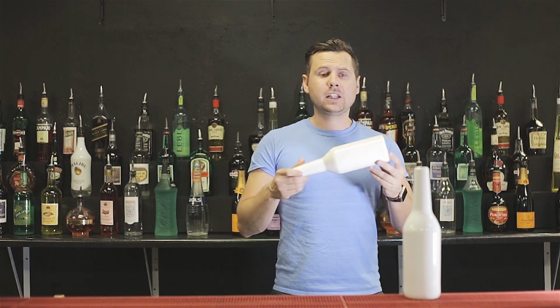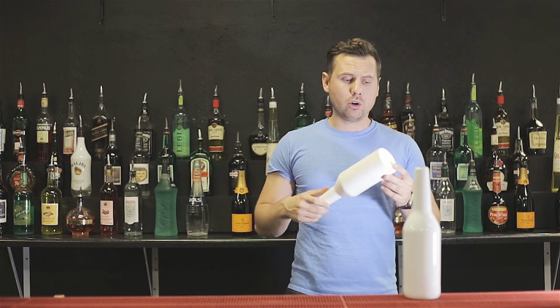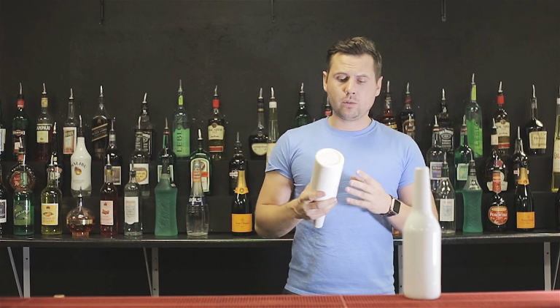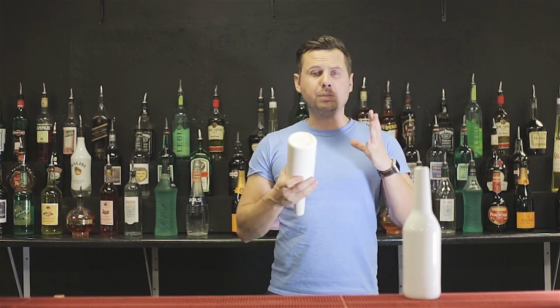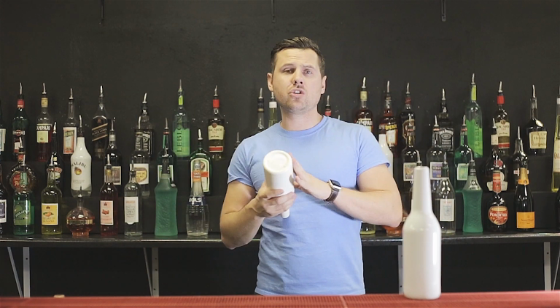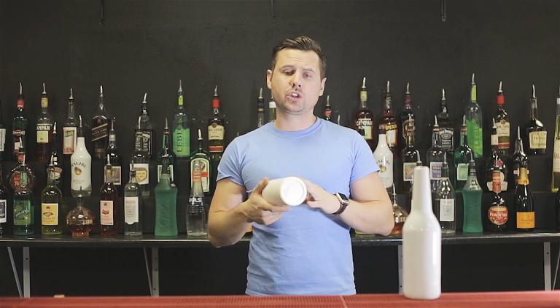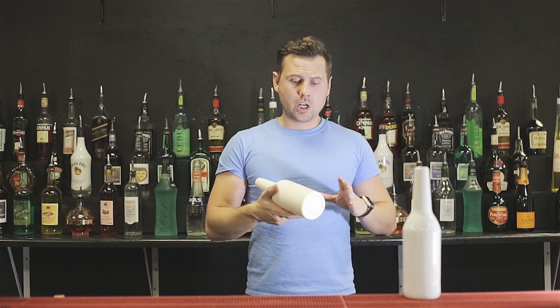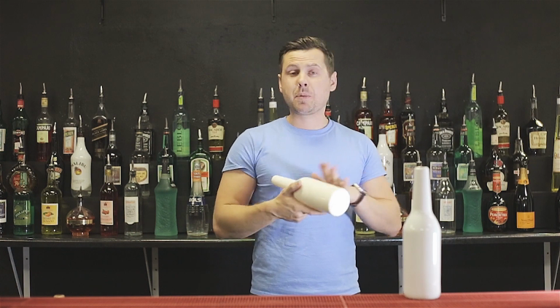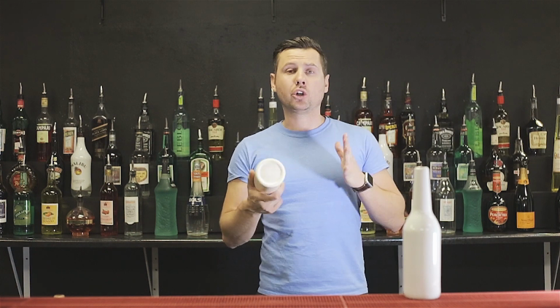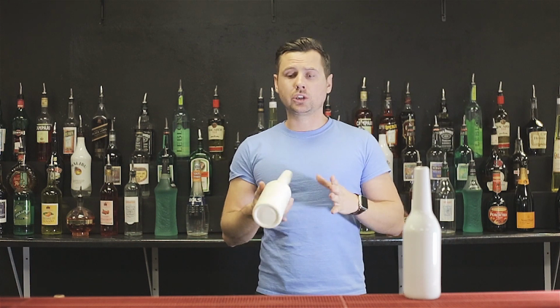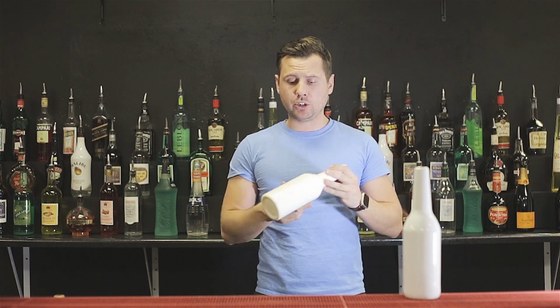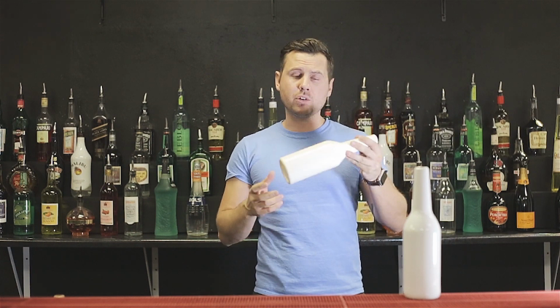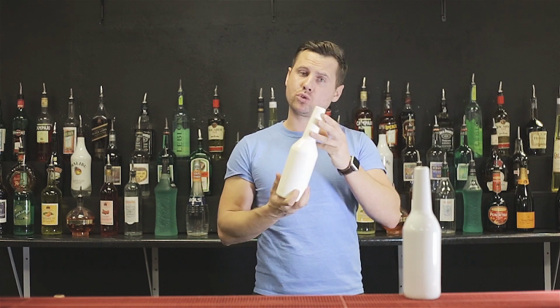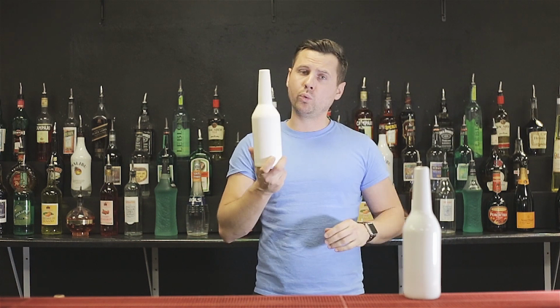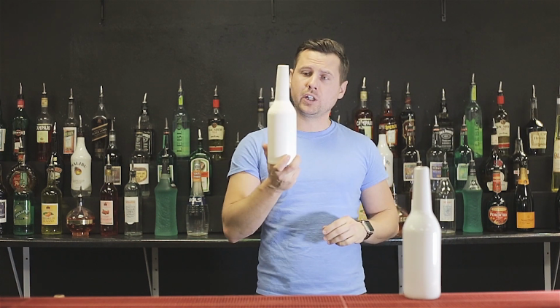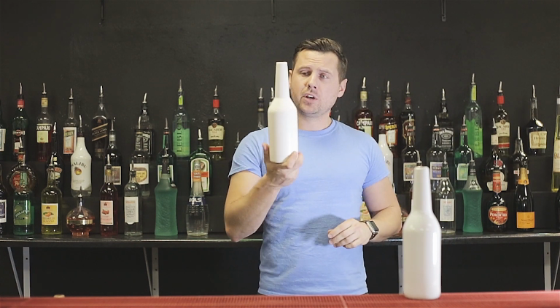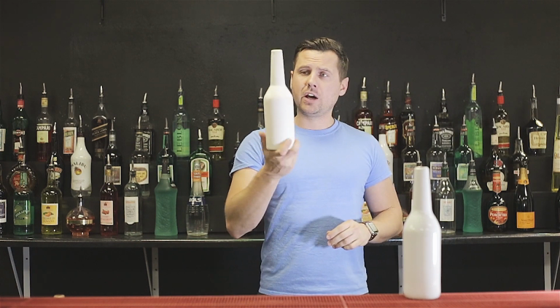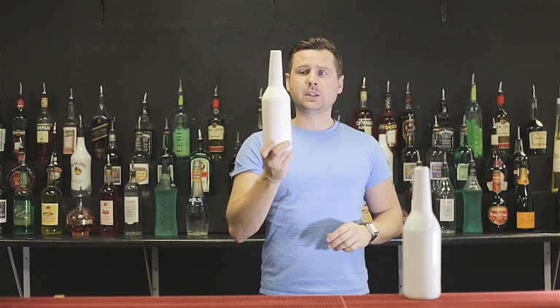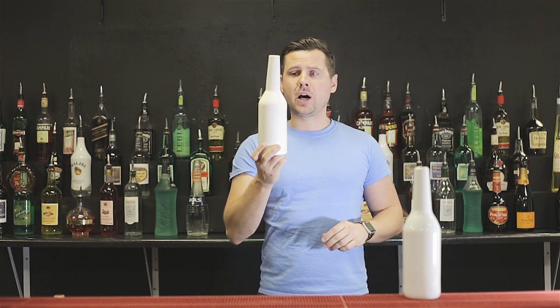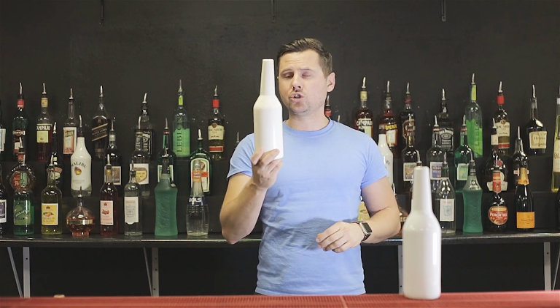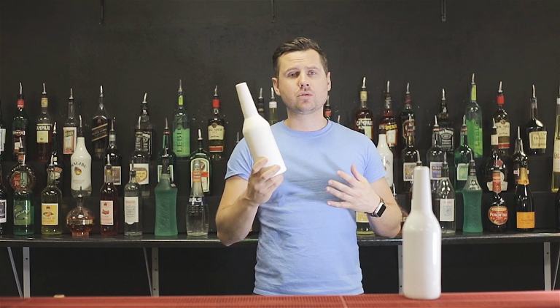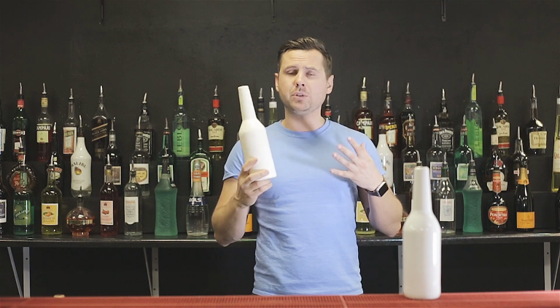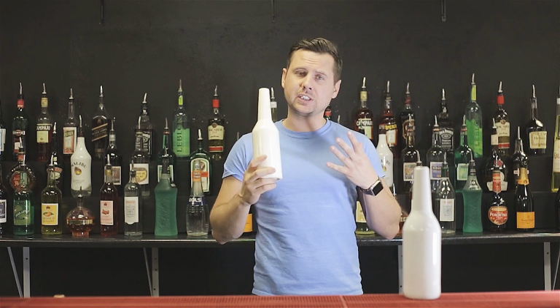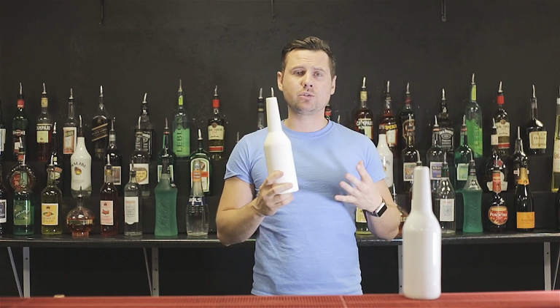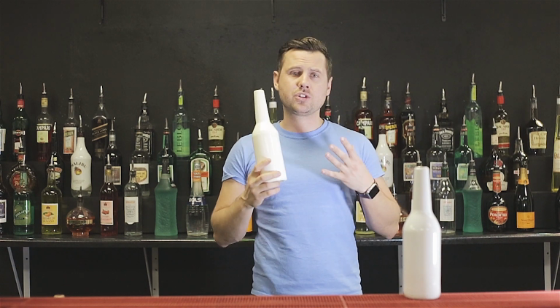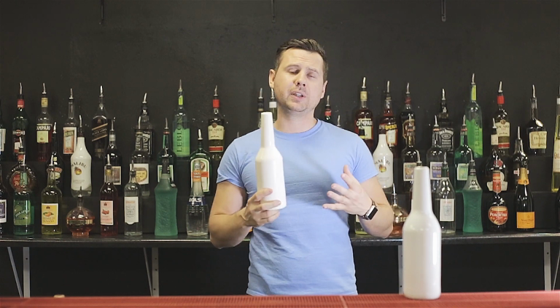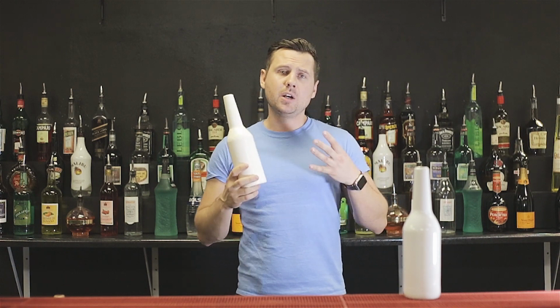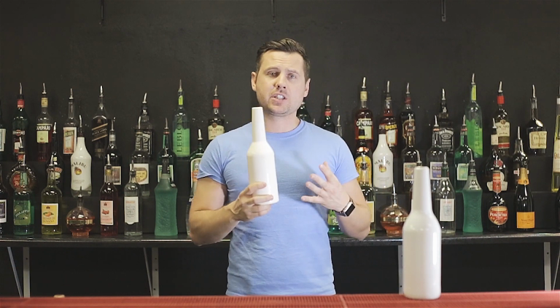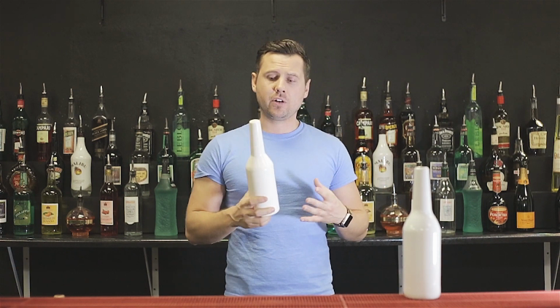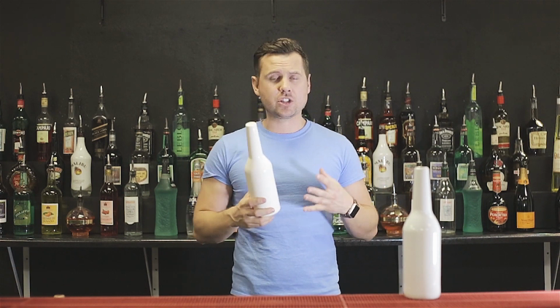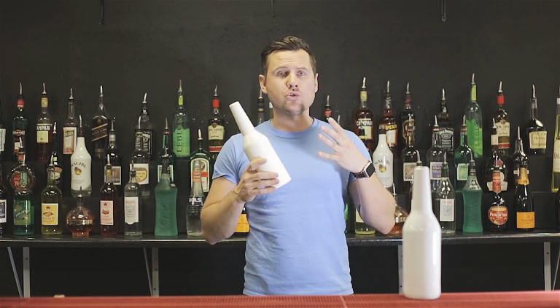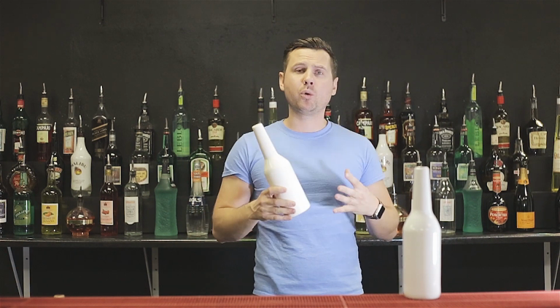Basically, for all beginners — especially girls — I would definitely recommend going with the flexible bottle, simply because it's much safer, and safety is really important.